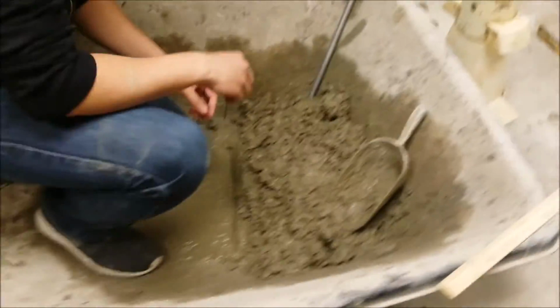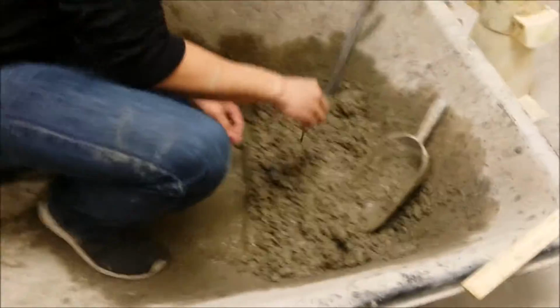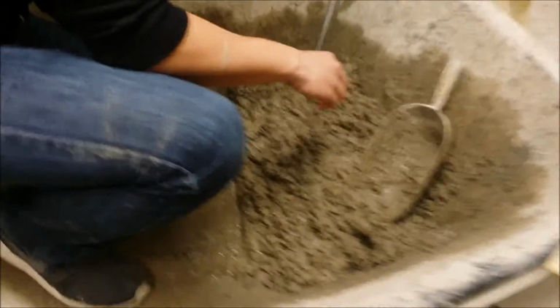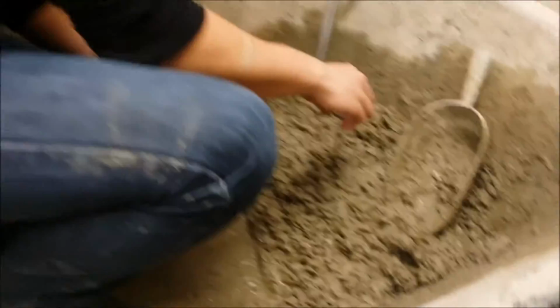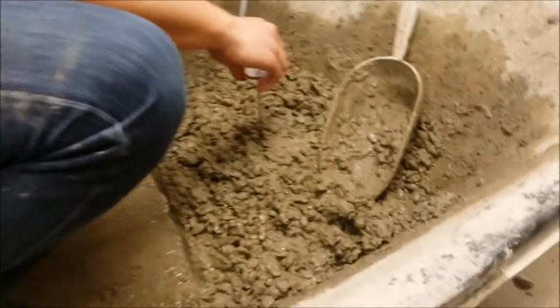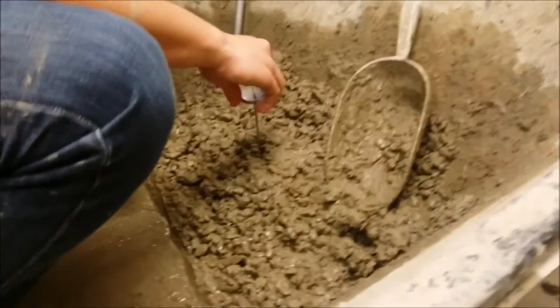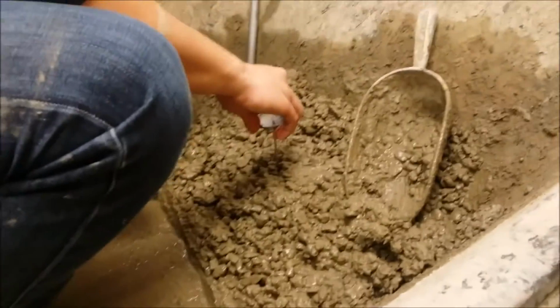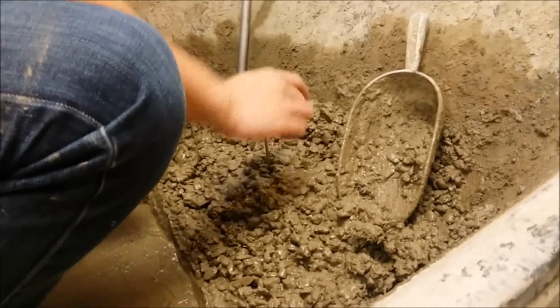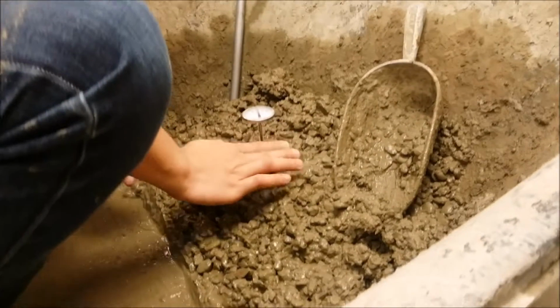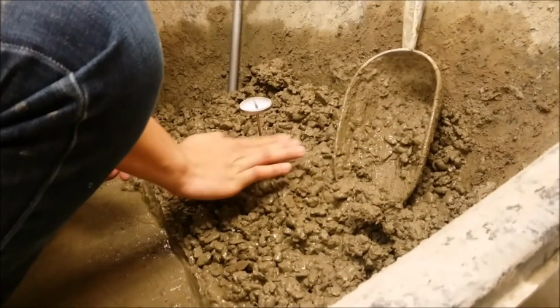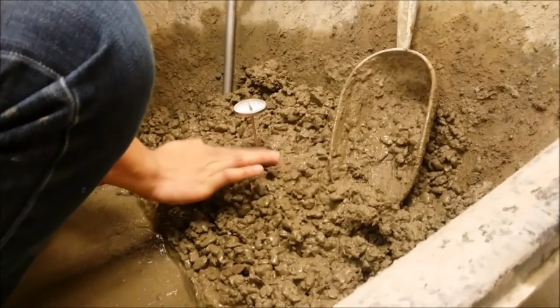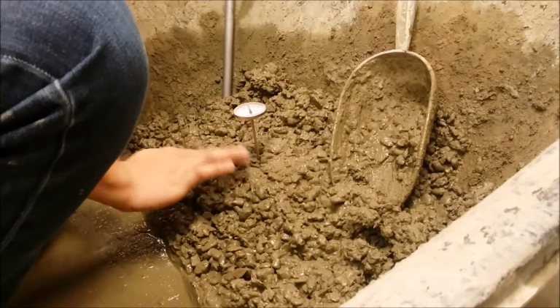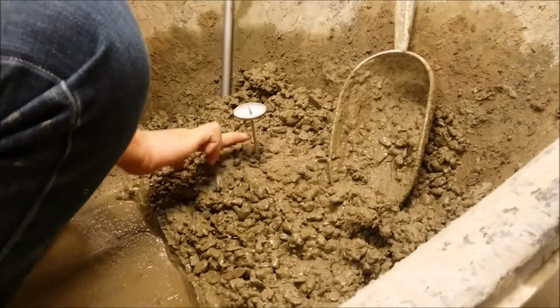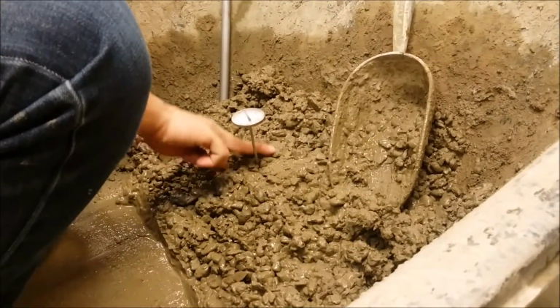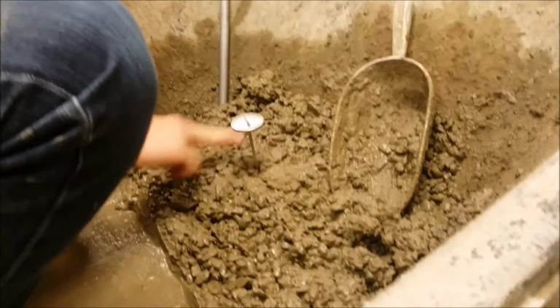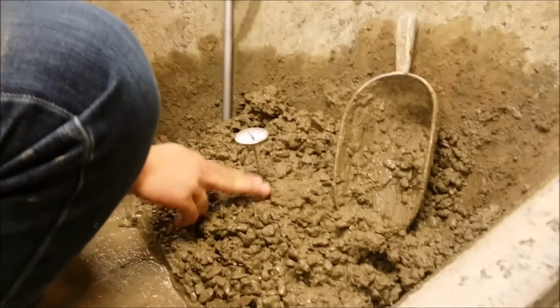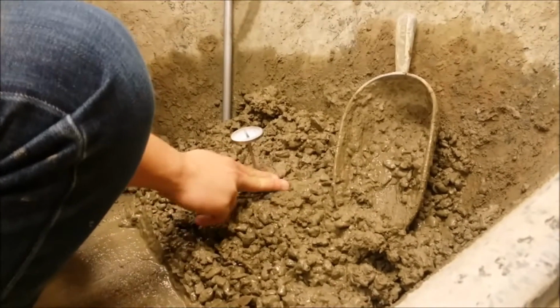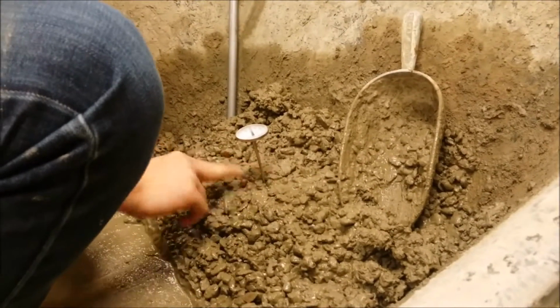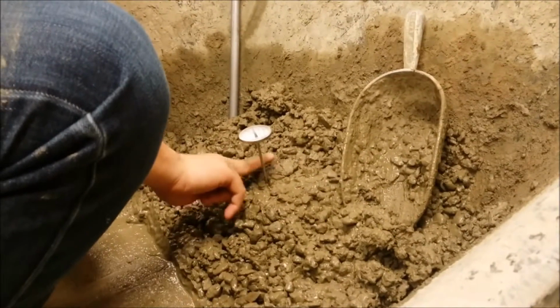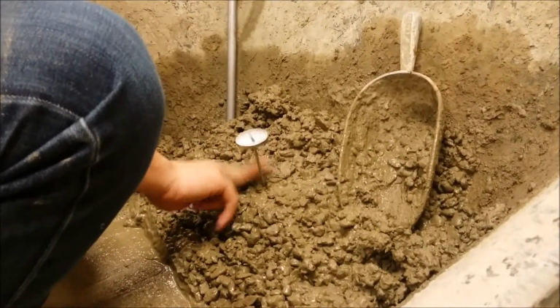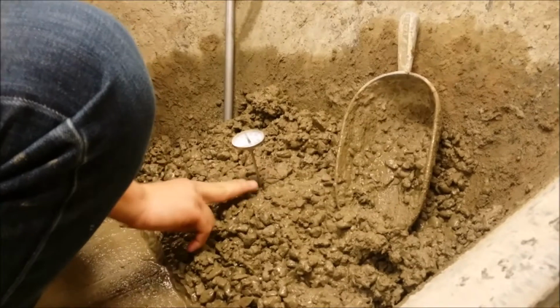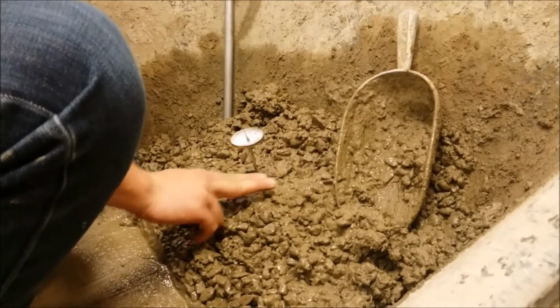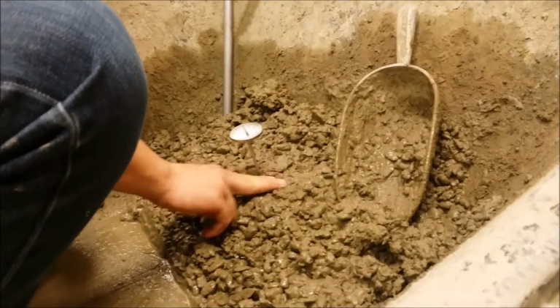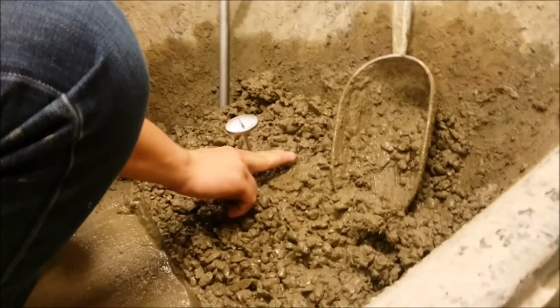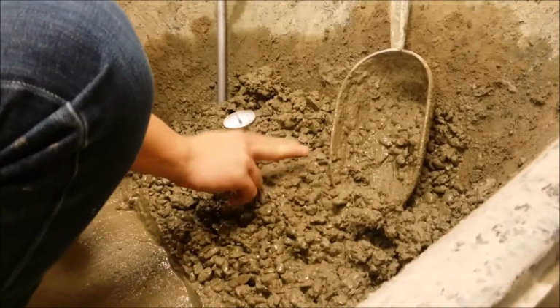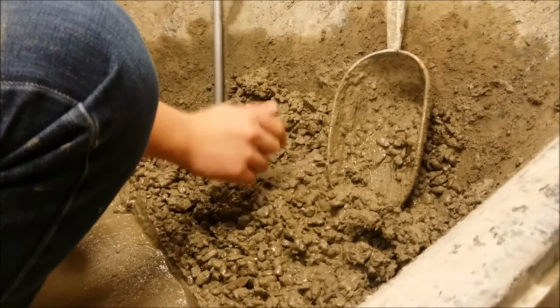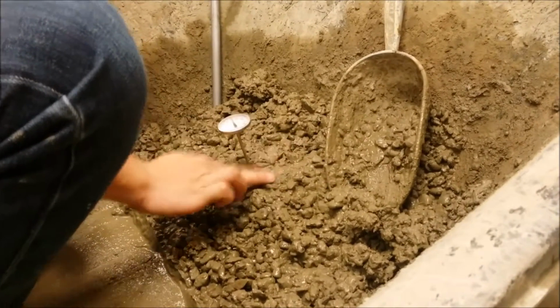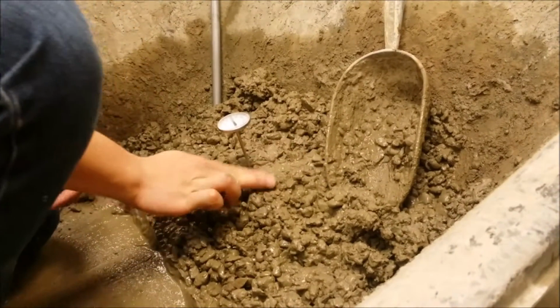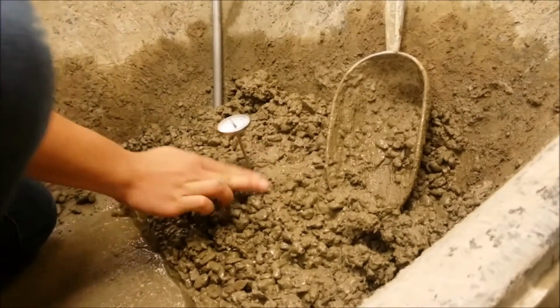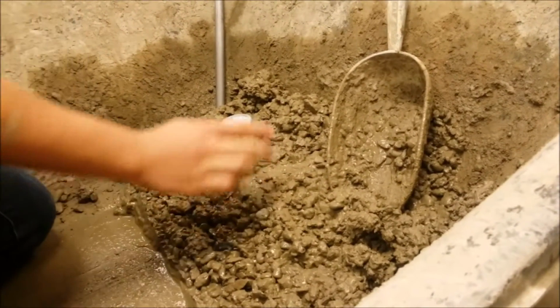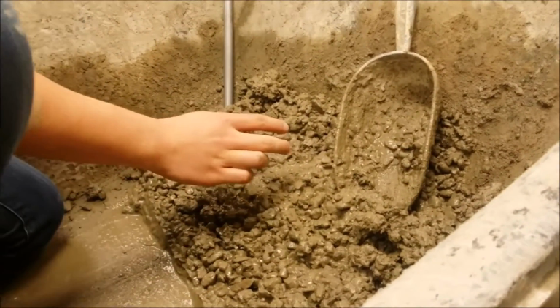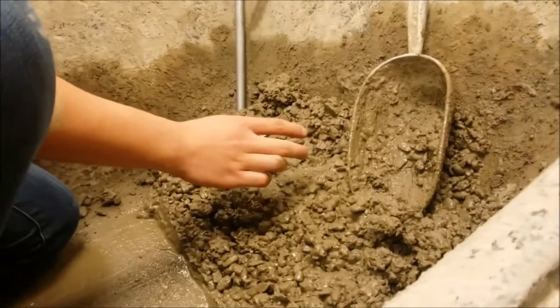Place your thermometer into the sample until the sensor portion is 3 inches below the surface. Next, lightly press on the surface of the sample to close off the sensor from the surrounding air so that it will not affect the reading.